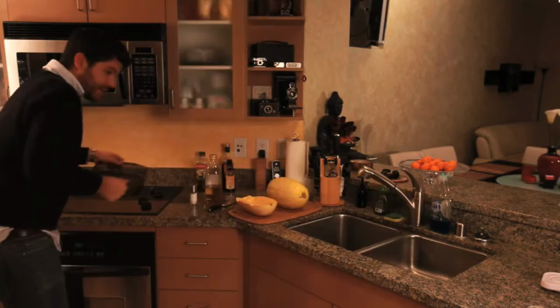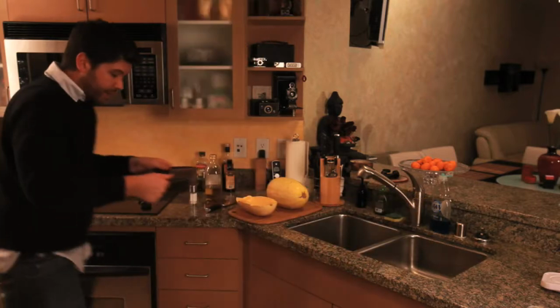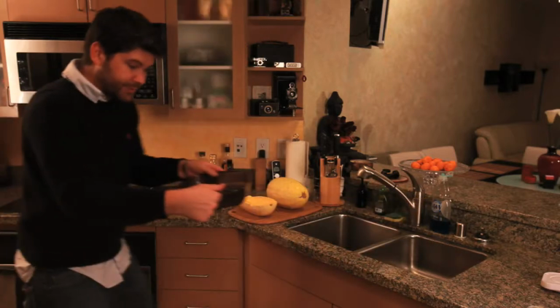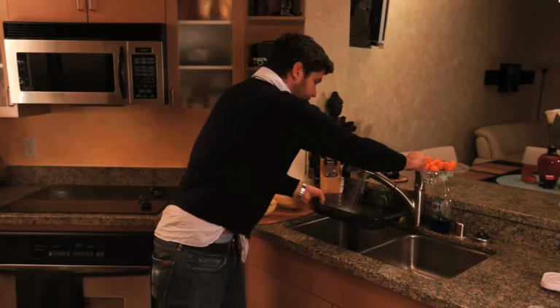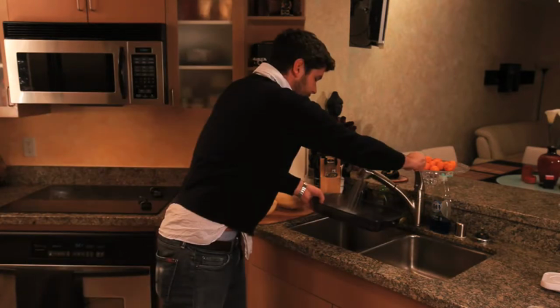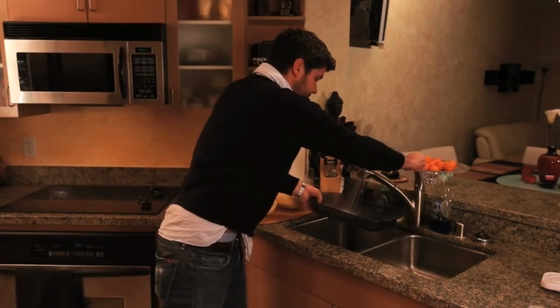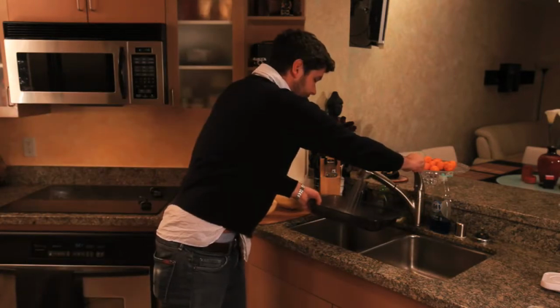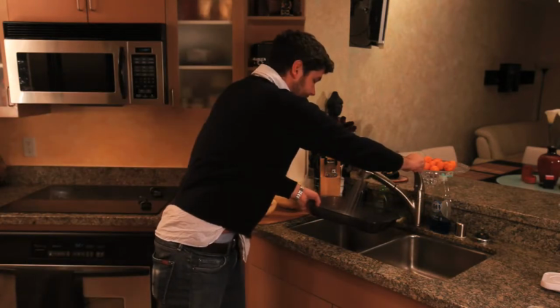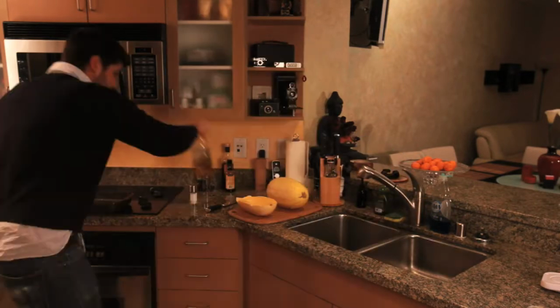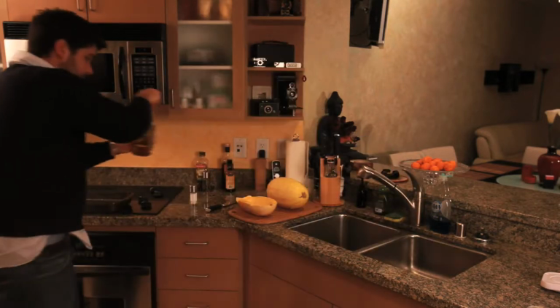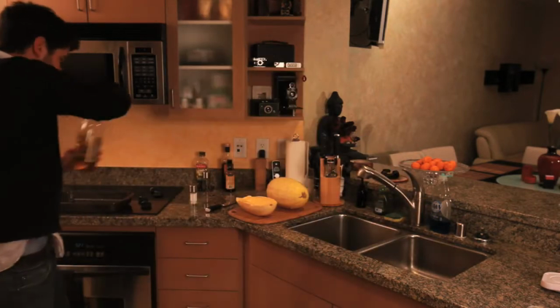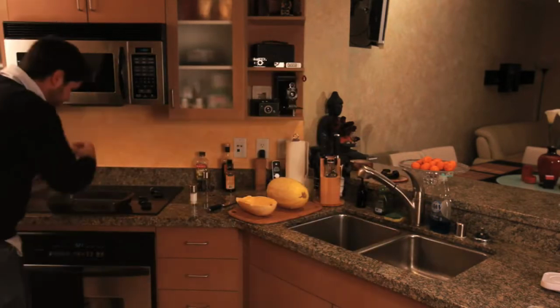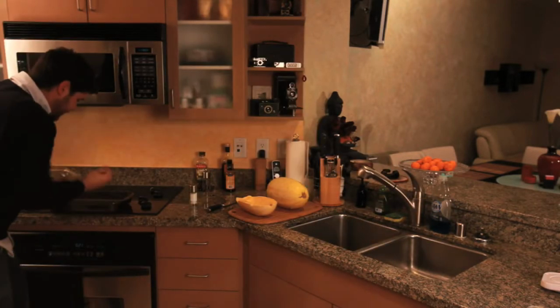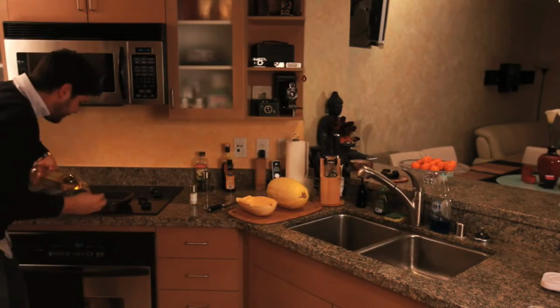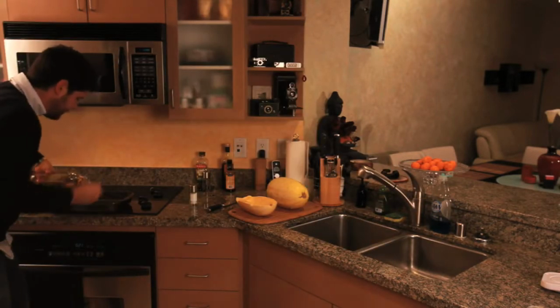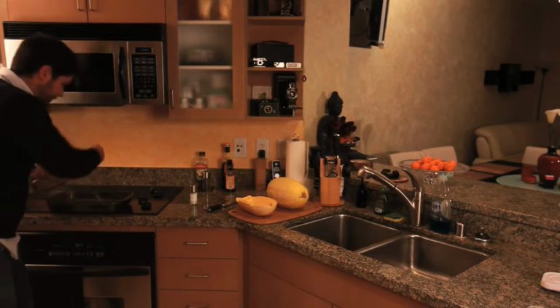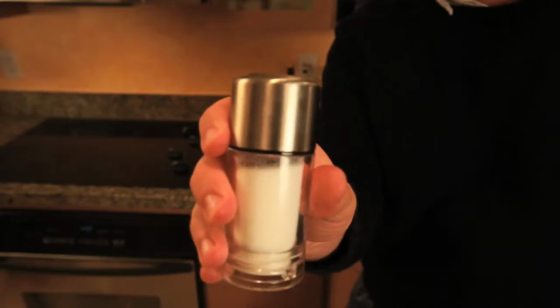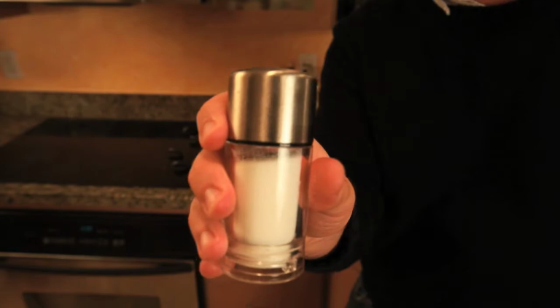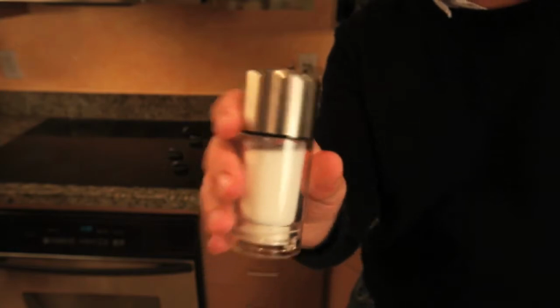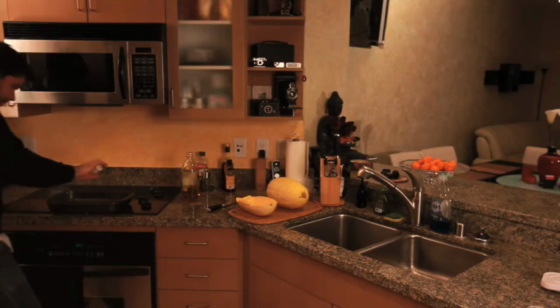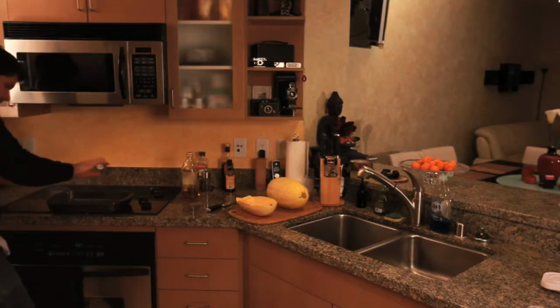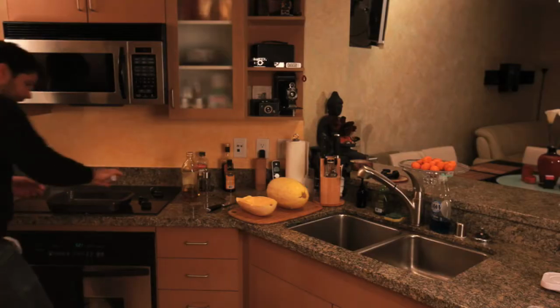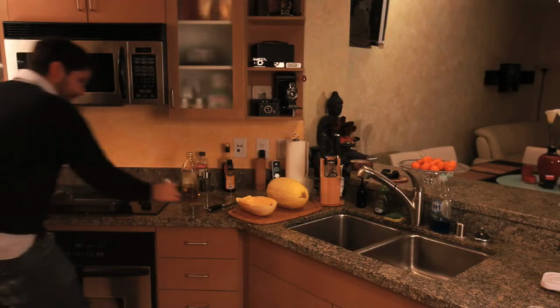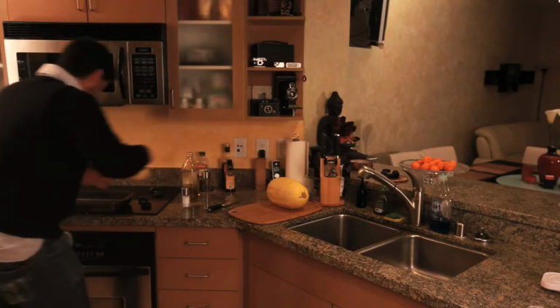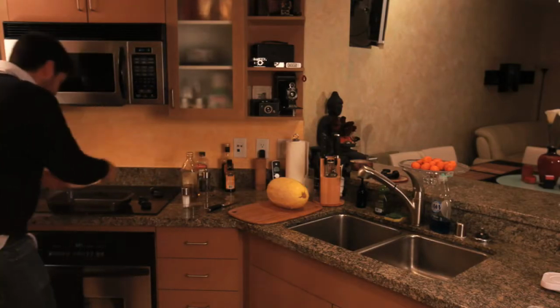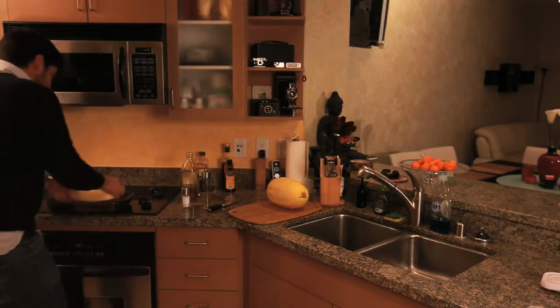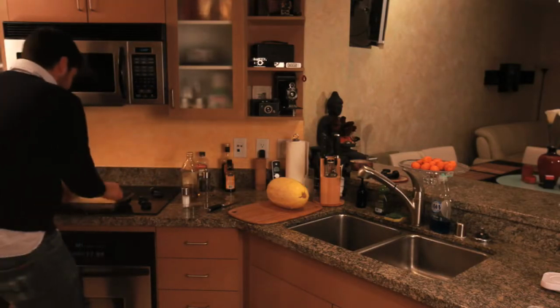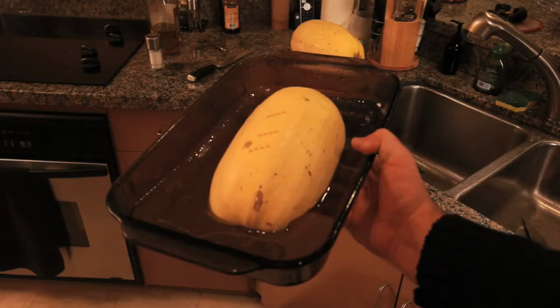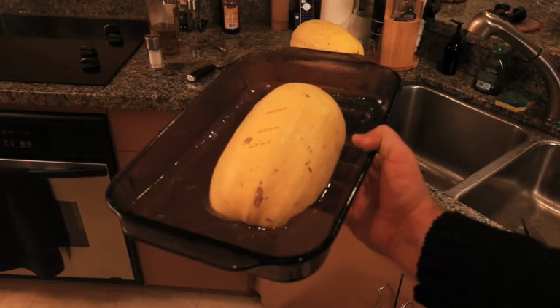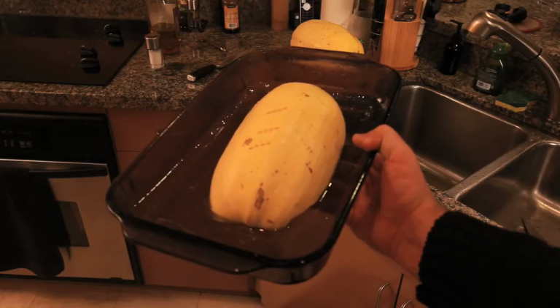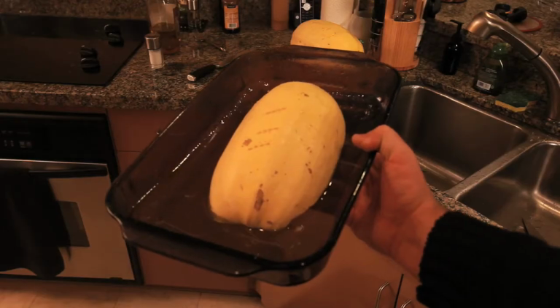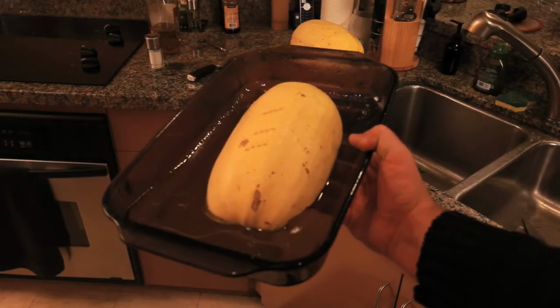You take a Pyrex tray and put a little water in it like this. Olive oil — pour it in here. Salt — put it in there. Put this in here. It's going to look like this.